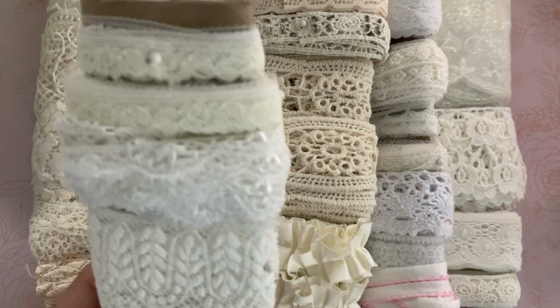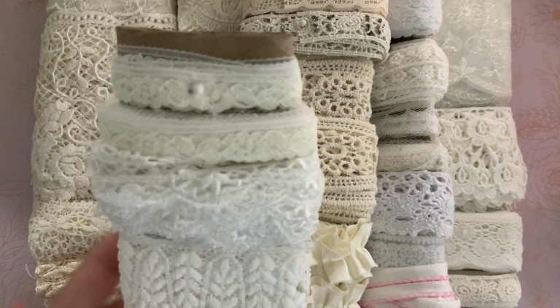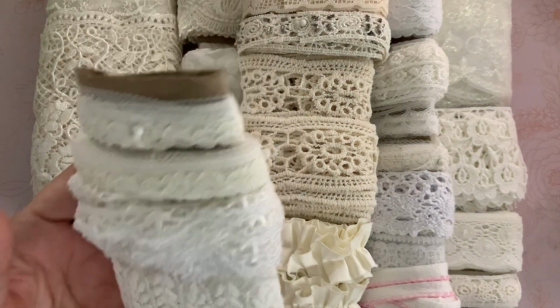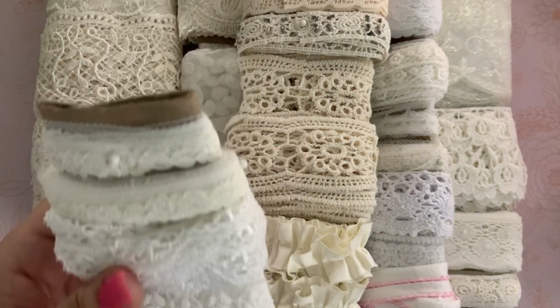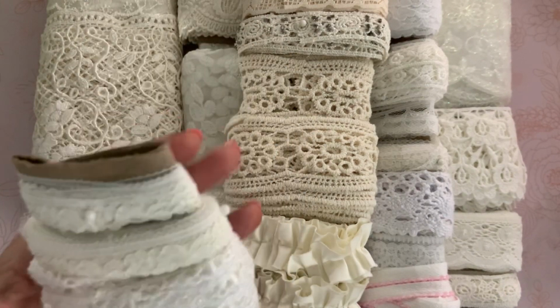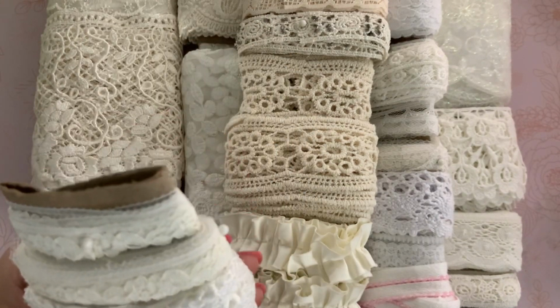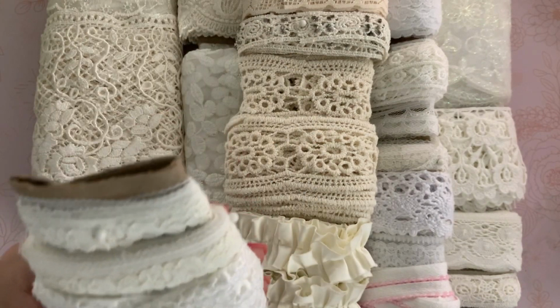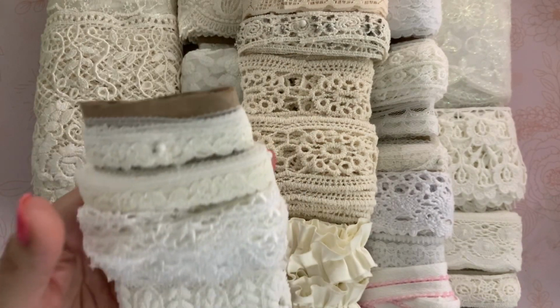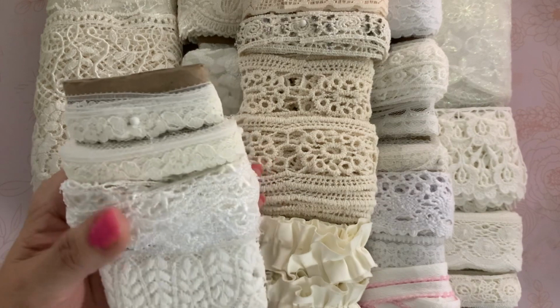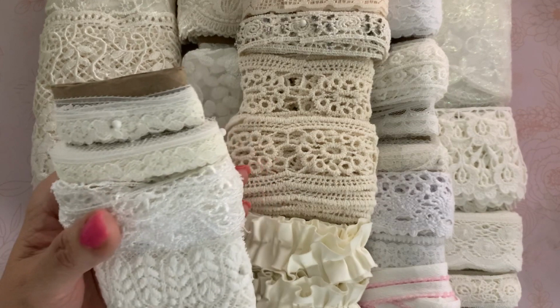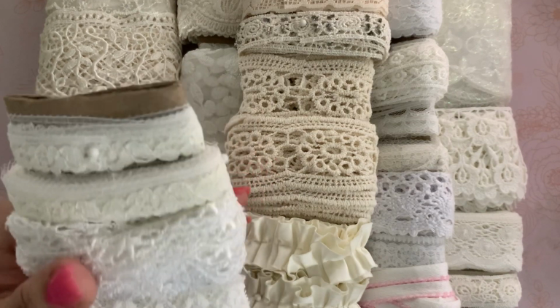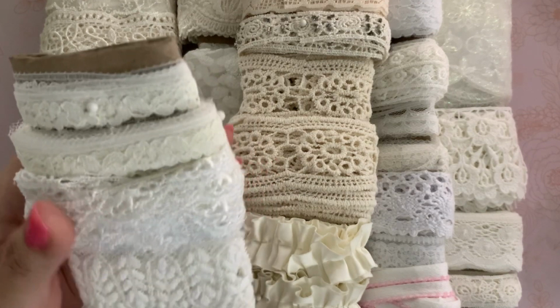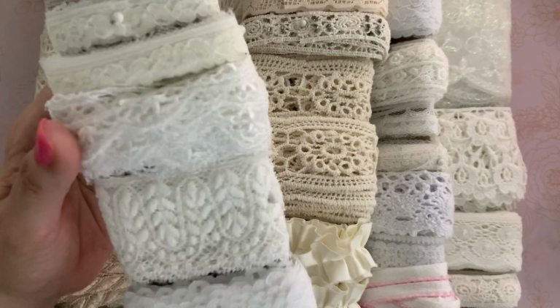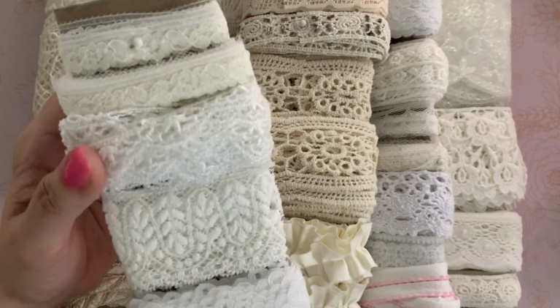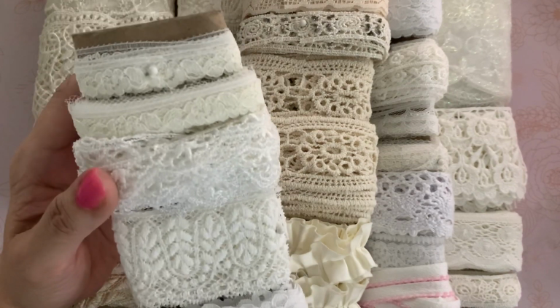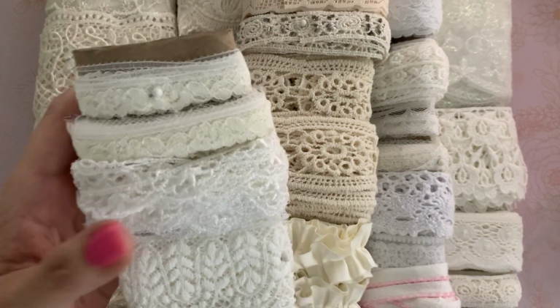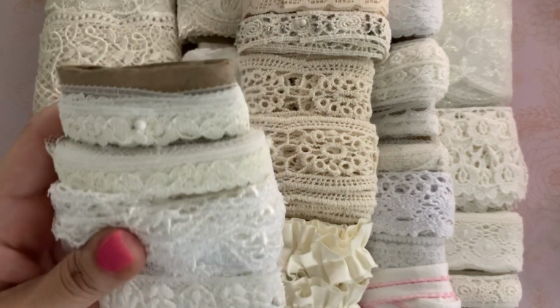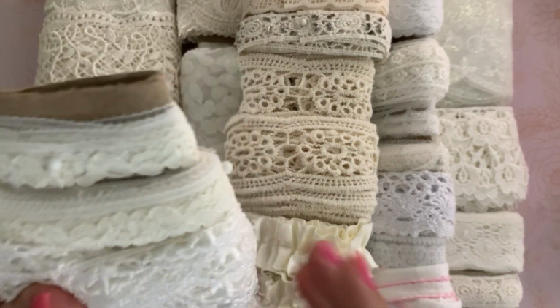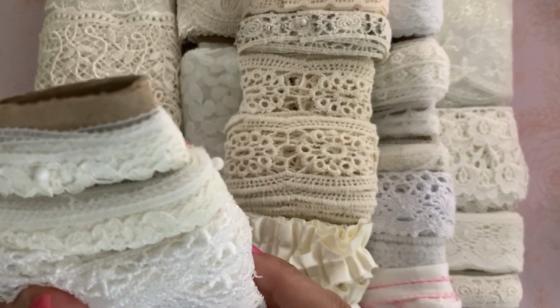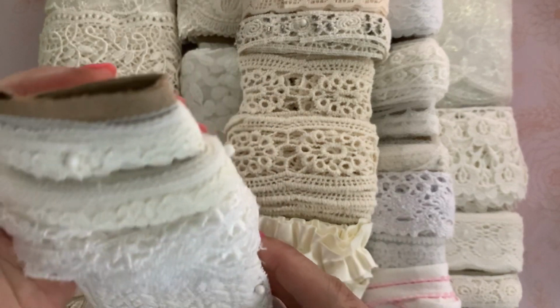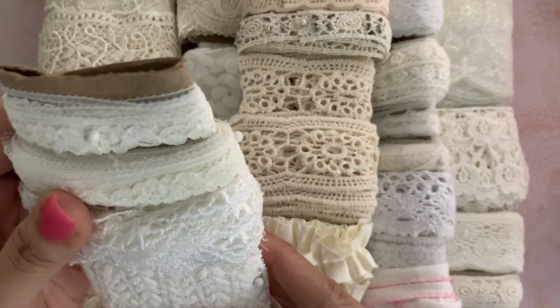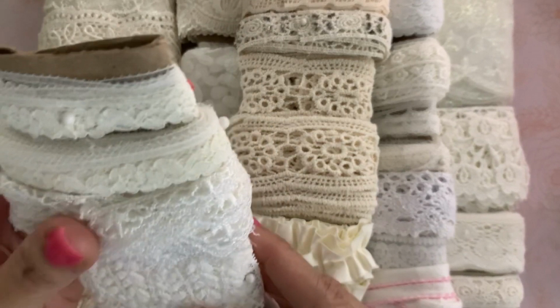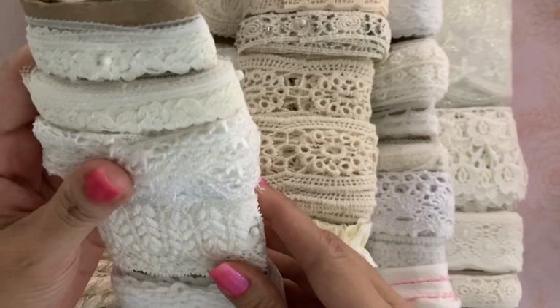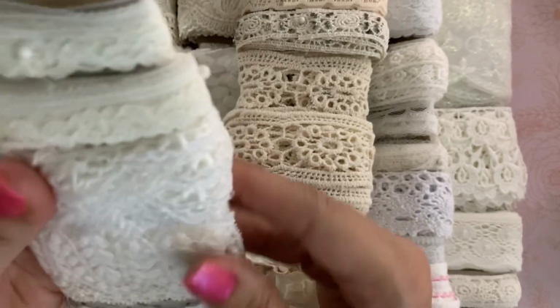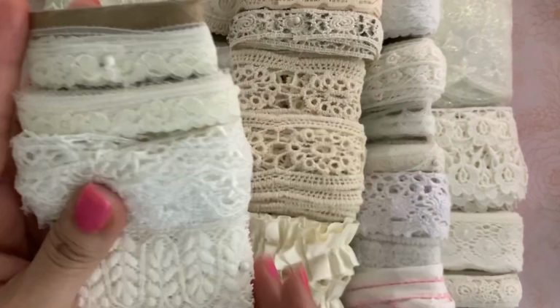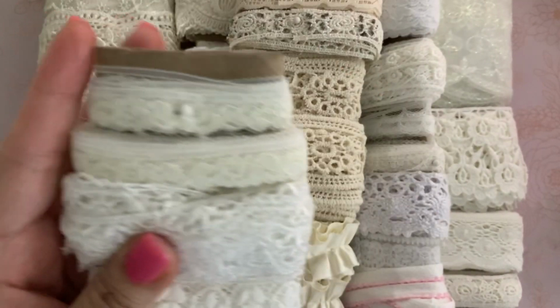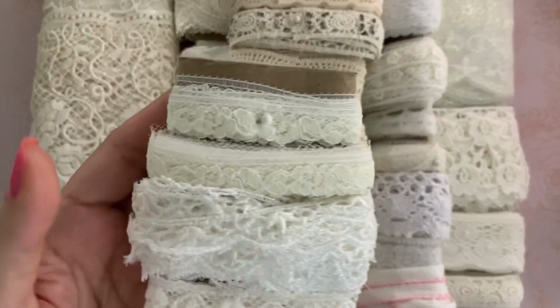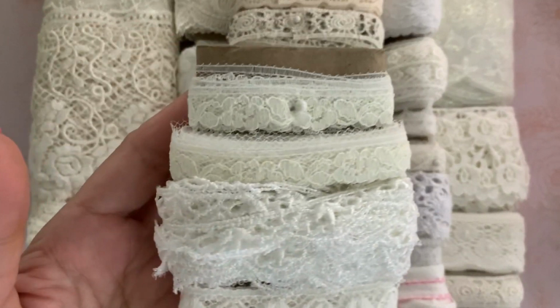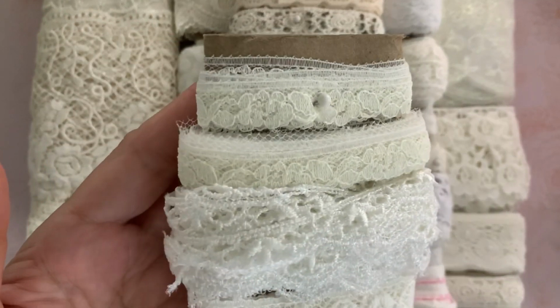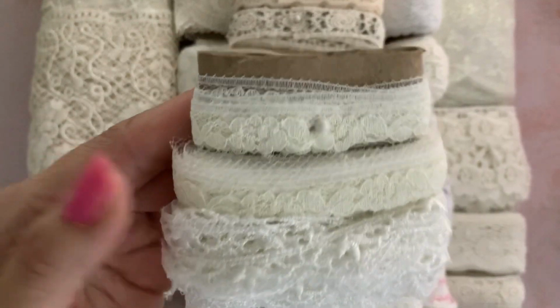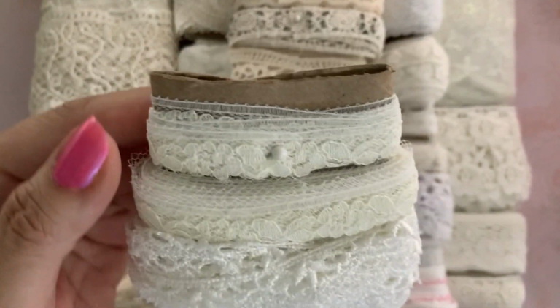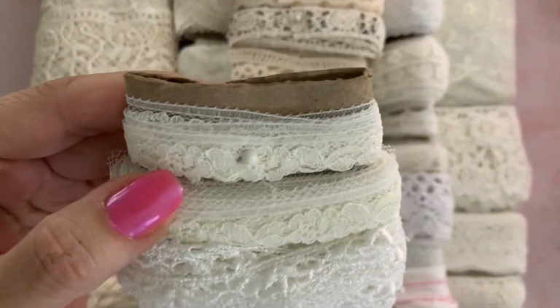So I'm just sharing some that I purchased. They may or may not still be in the shop, but I wanted to share with you because sometimes seeing them in person kind of helps, you know.